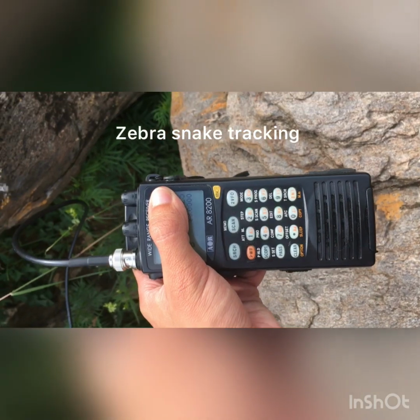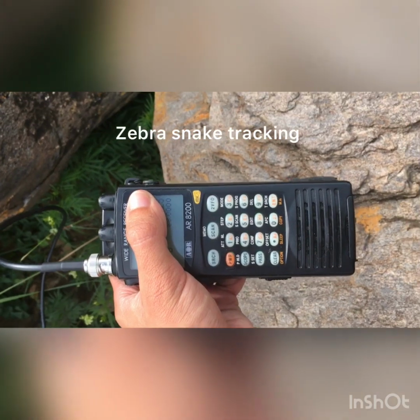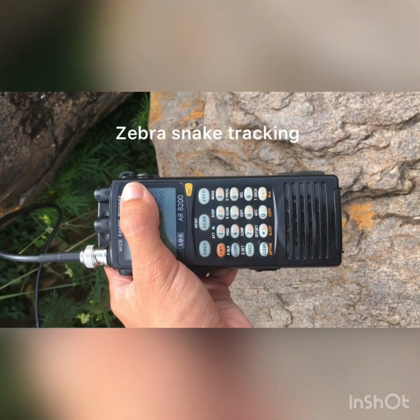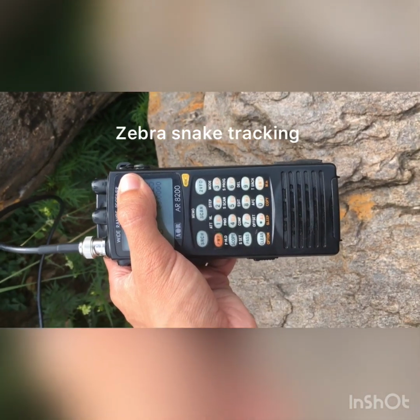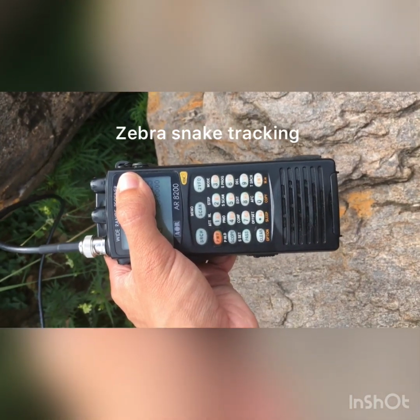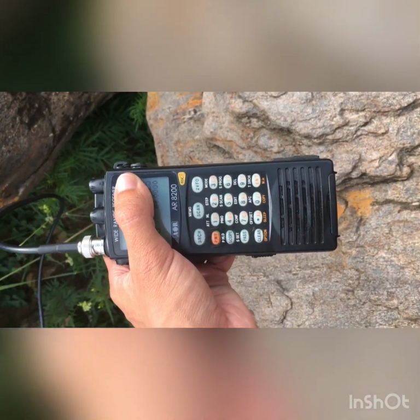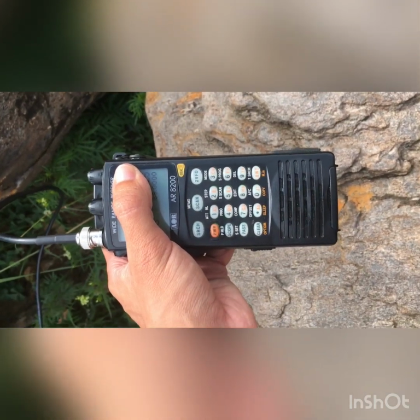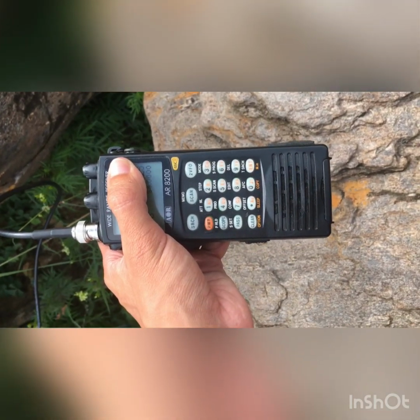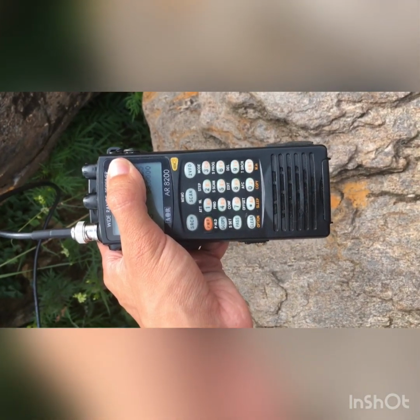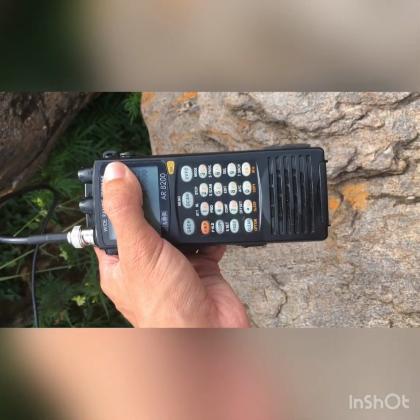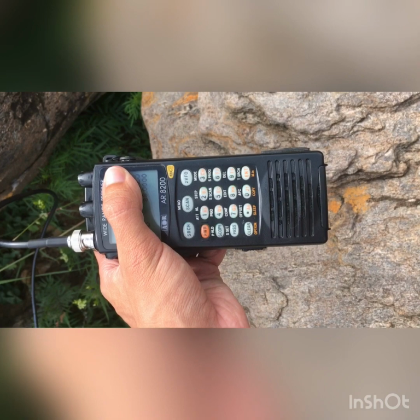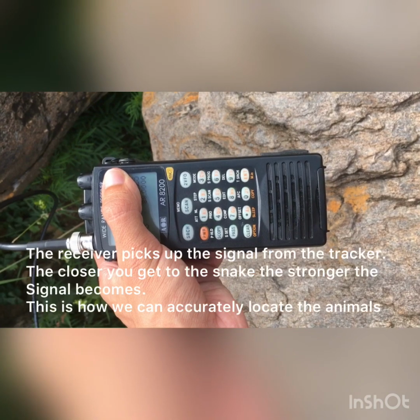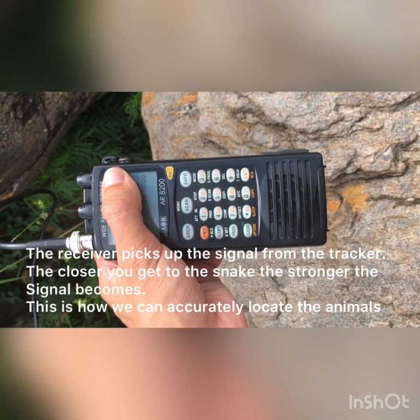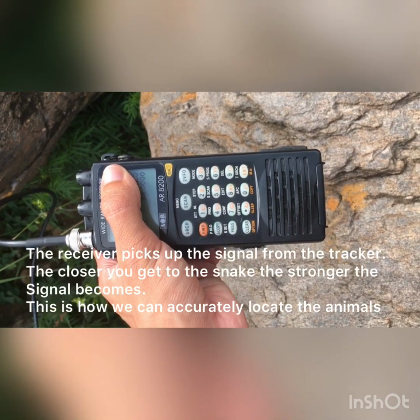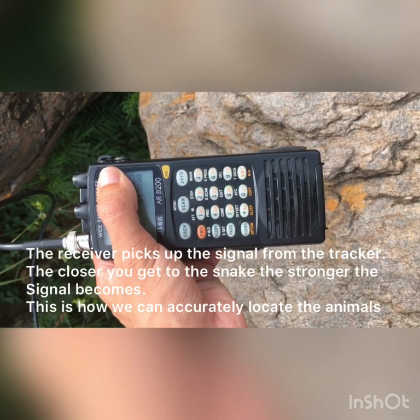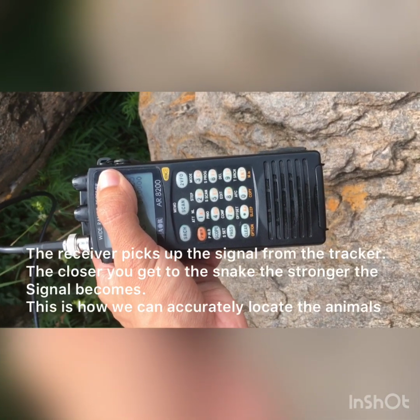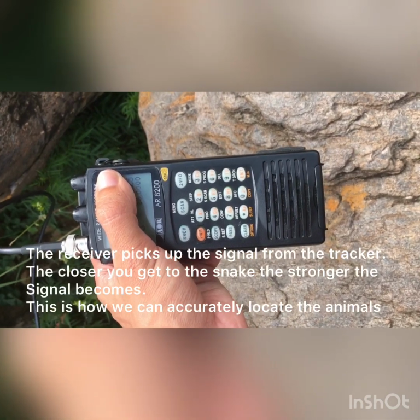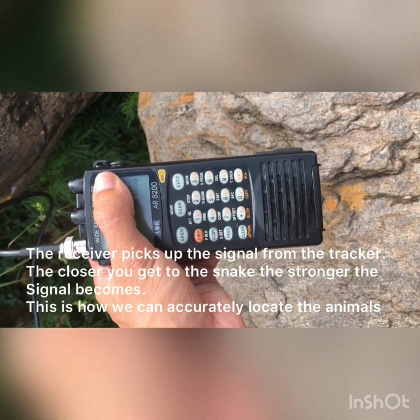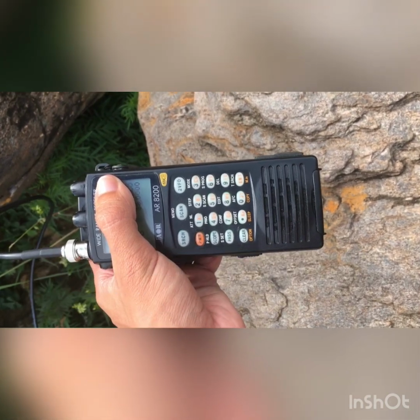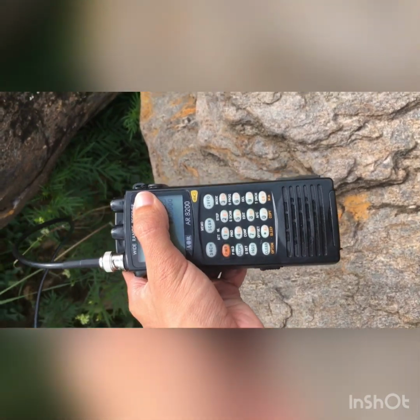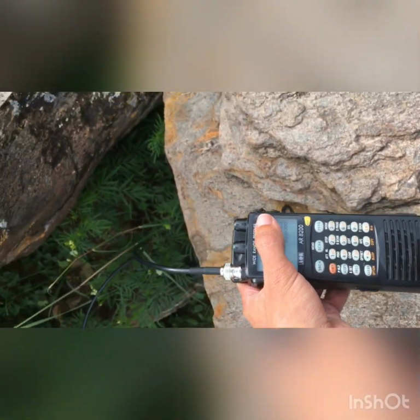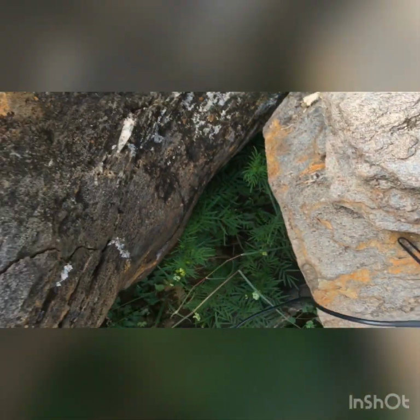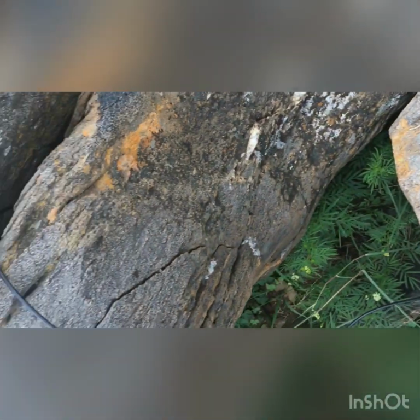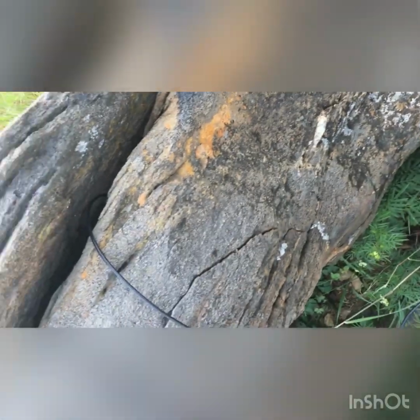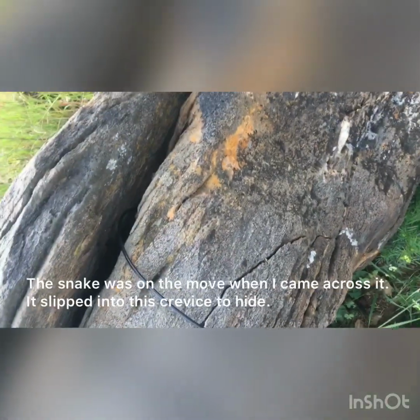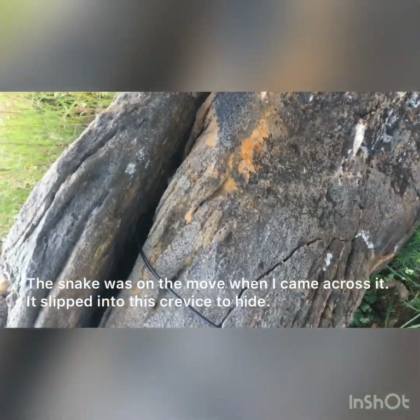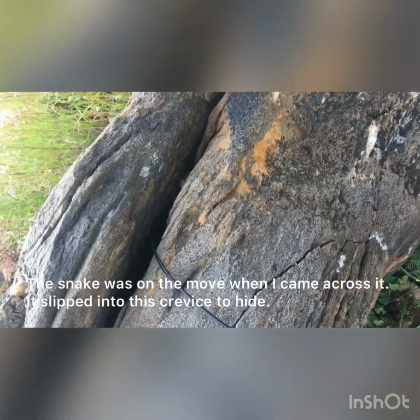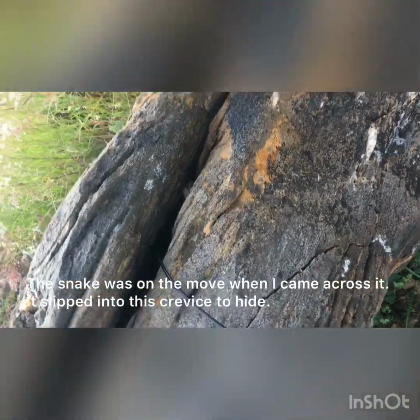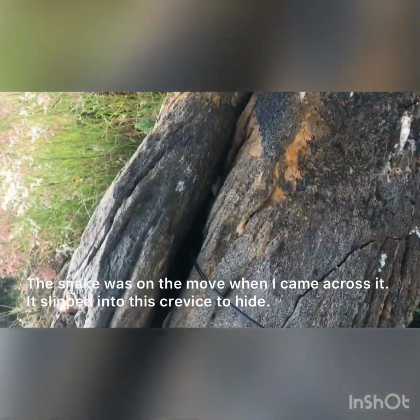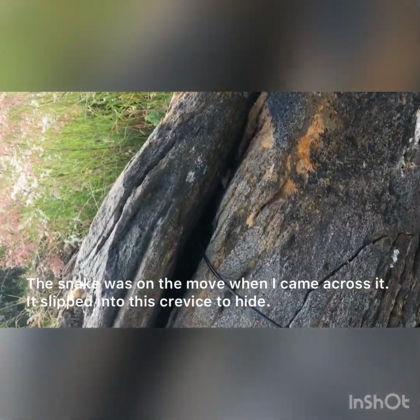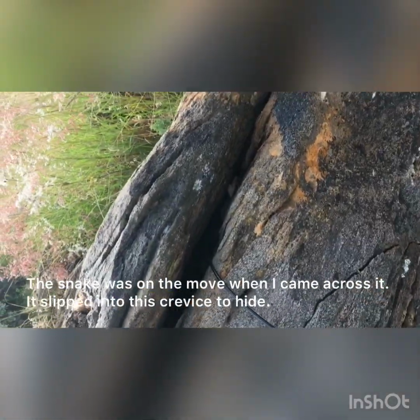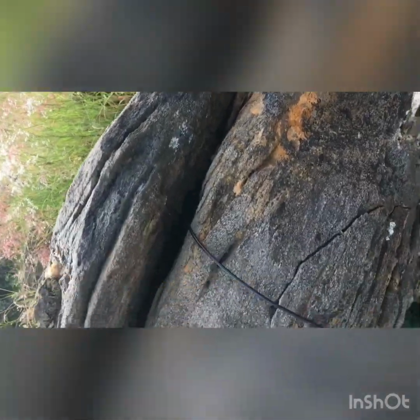We're out here at our study site and we've just managed to find our Western Barred Spitting Cobra, or Zebra Snake. He's in that little crevice over there. I'm just going to show you what he looks like in a bit.